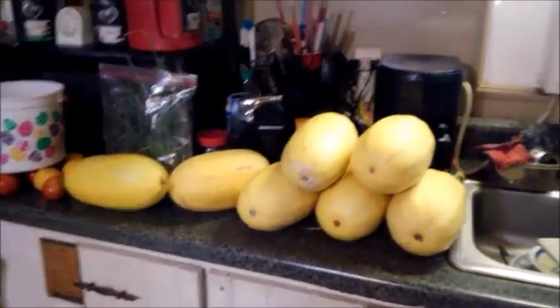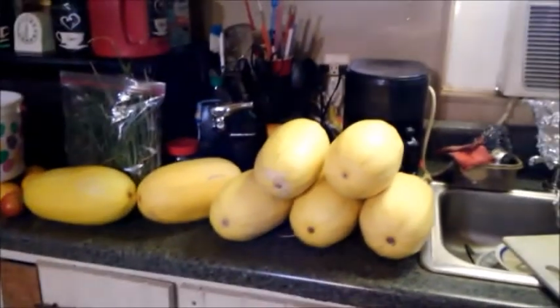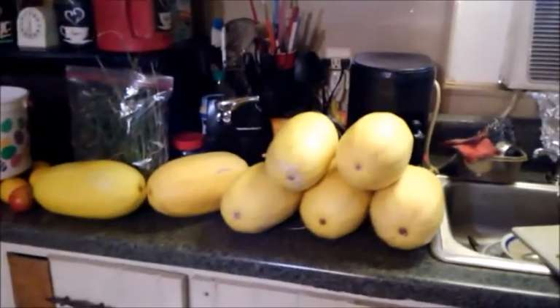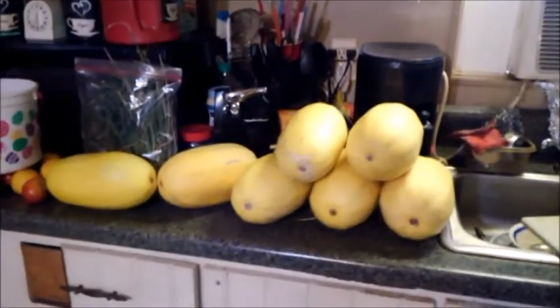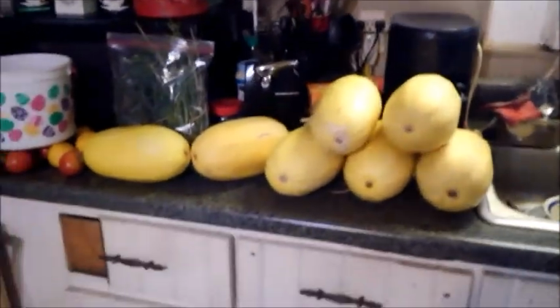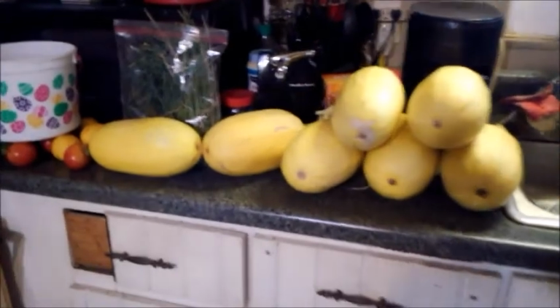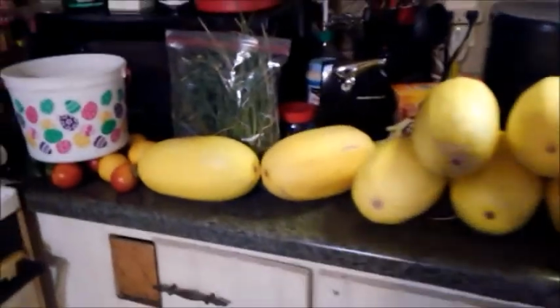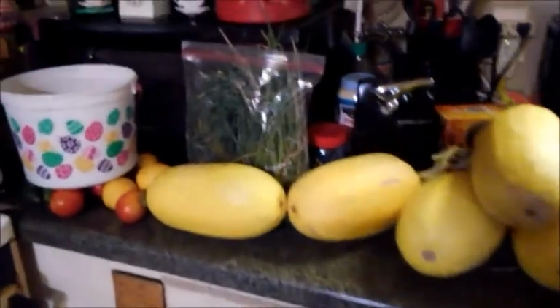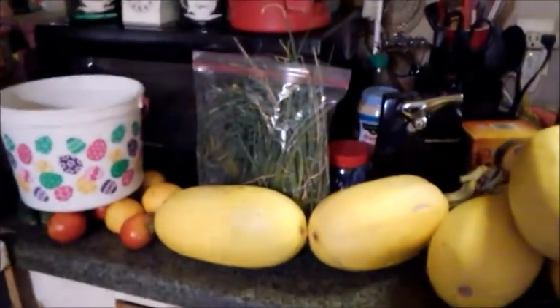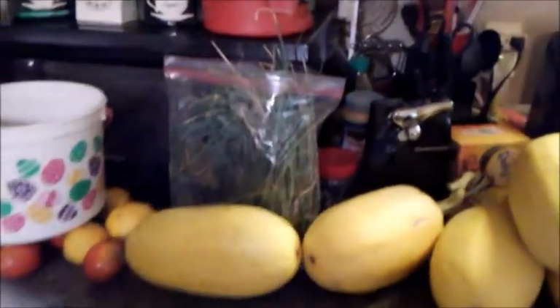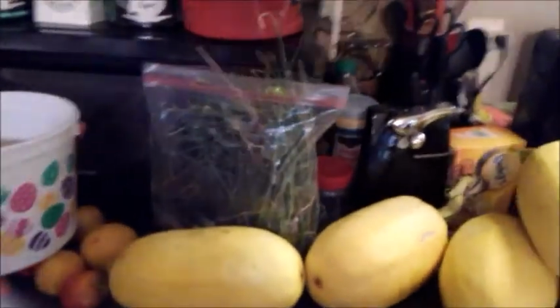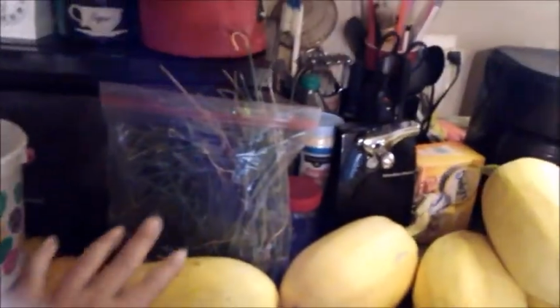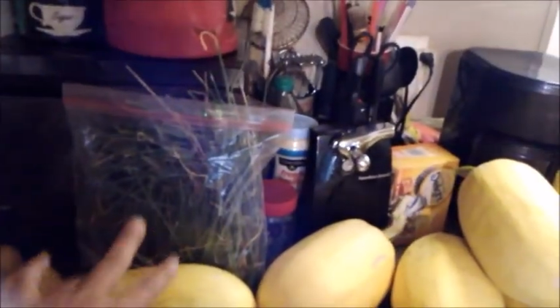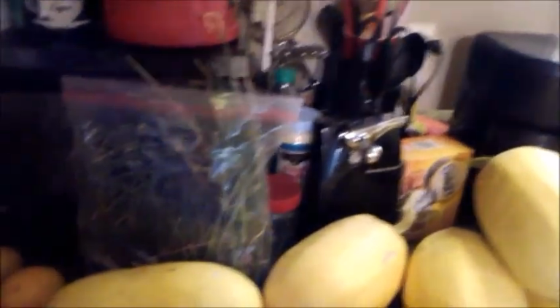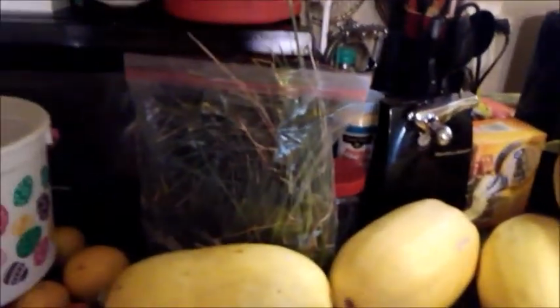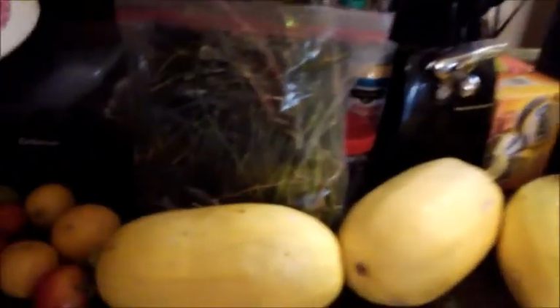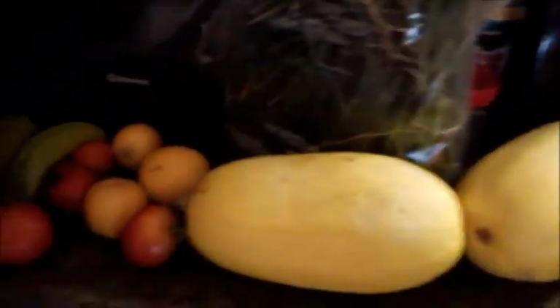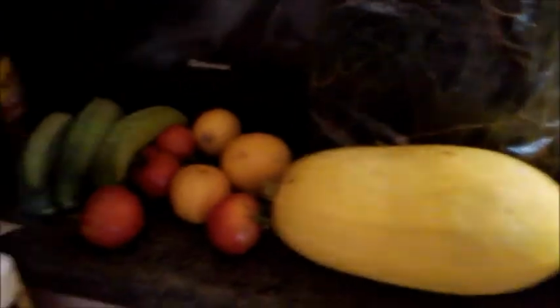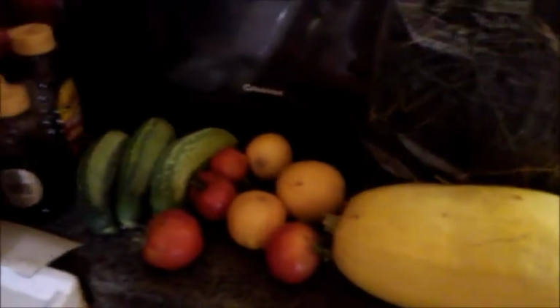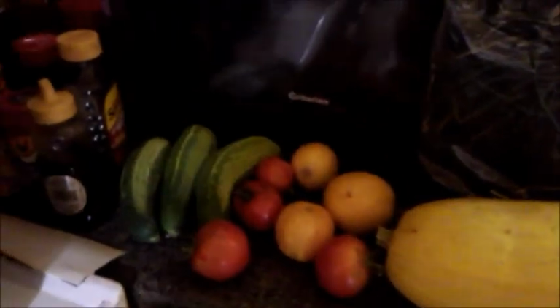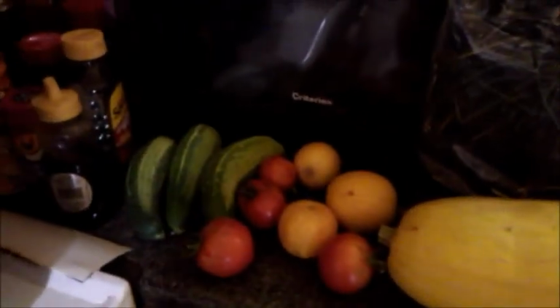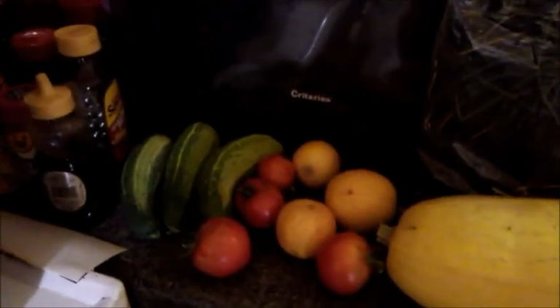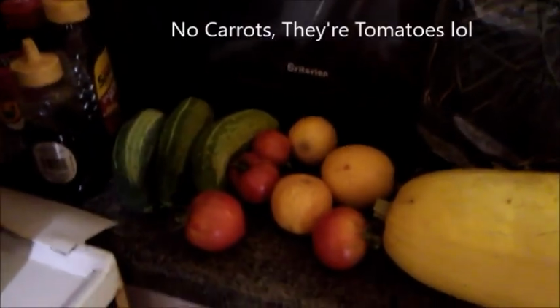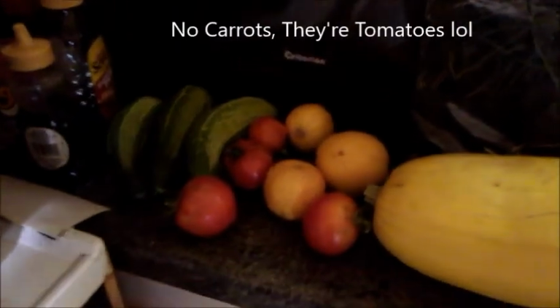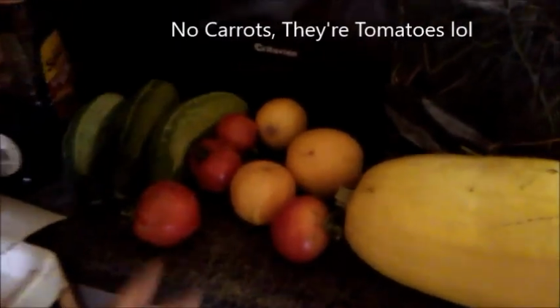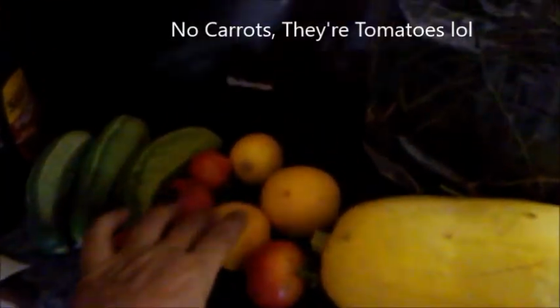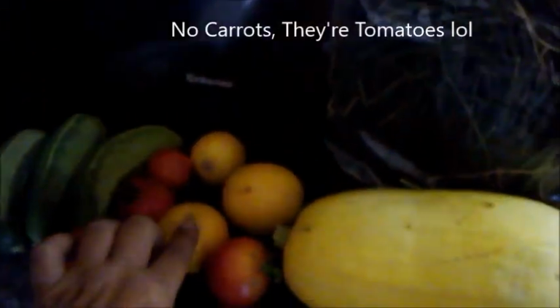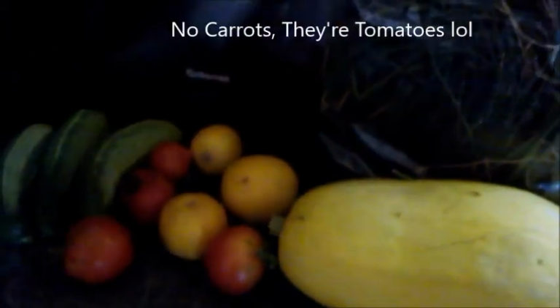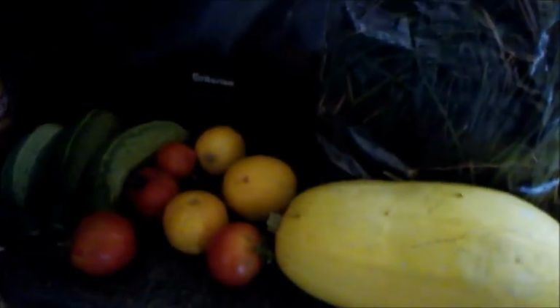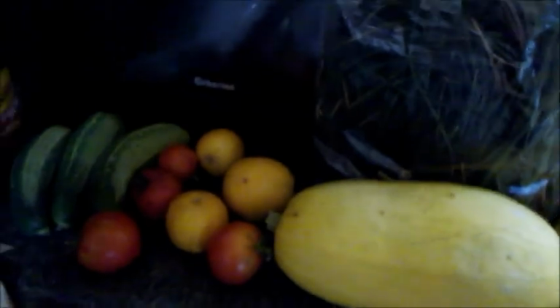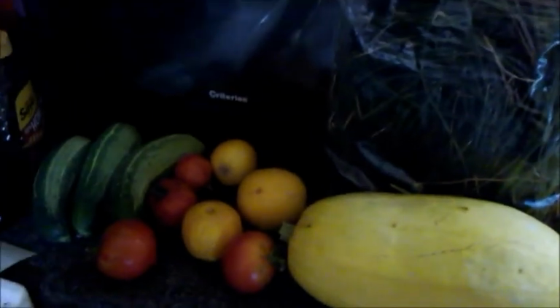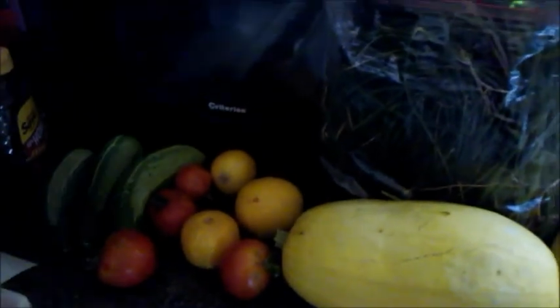All right, there is all the spaghetti squash, and I got a whole bag full of chives. I got some cucumbers, some carrots, and some sort of fruit — I'm not even sure what kind of fruit that is.